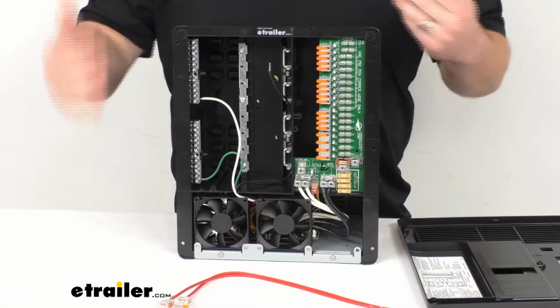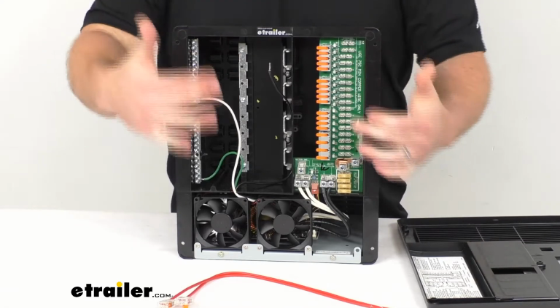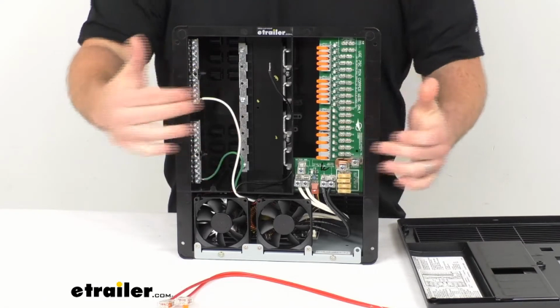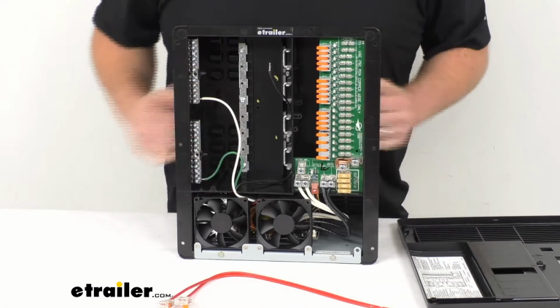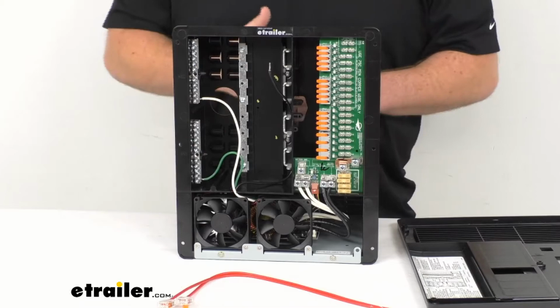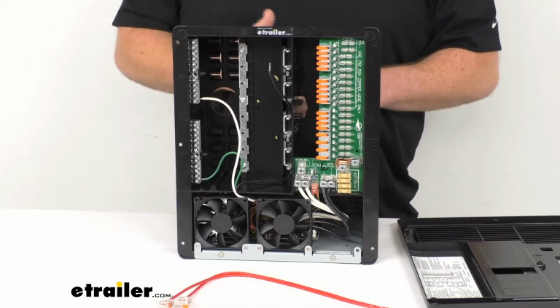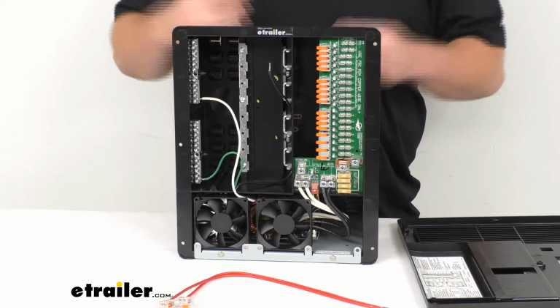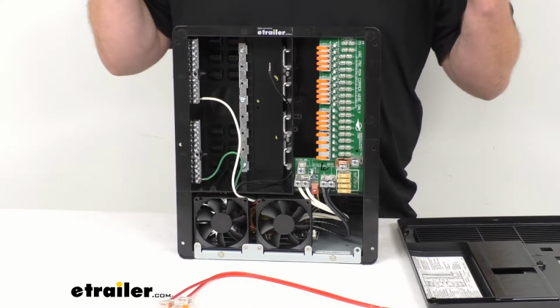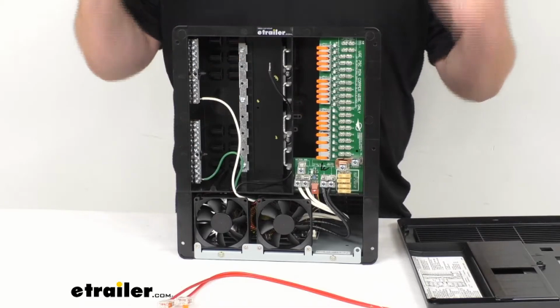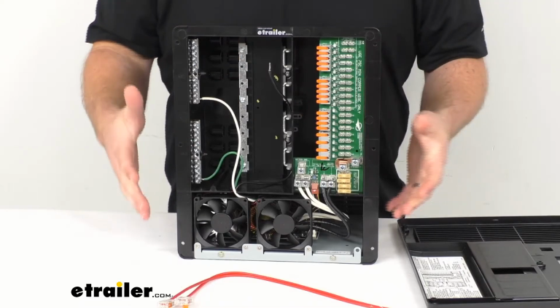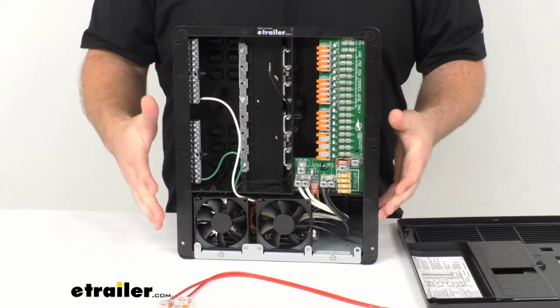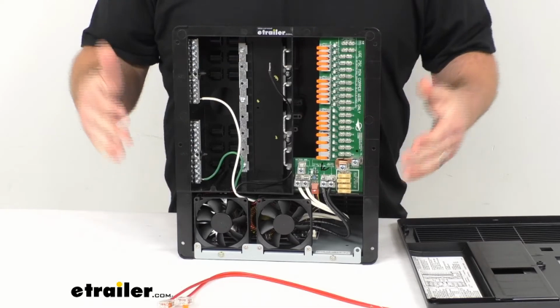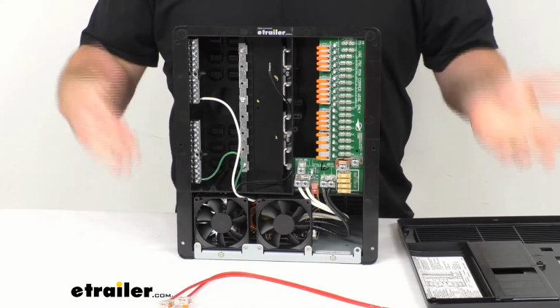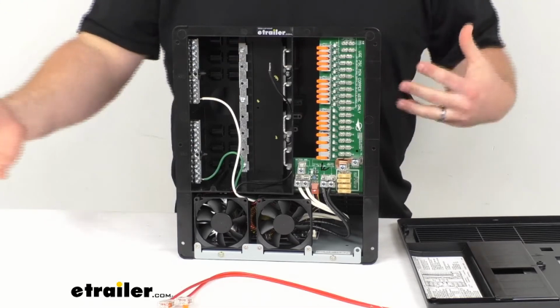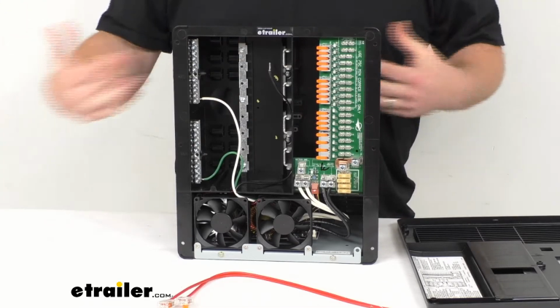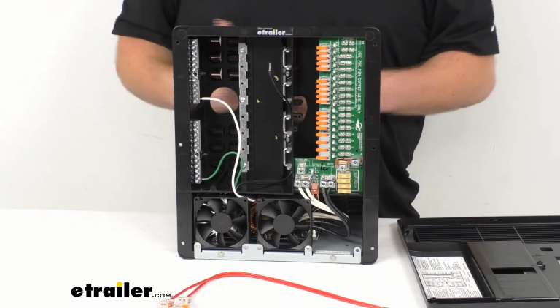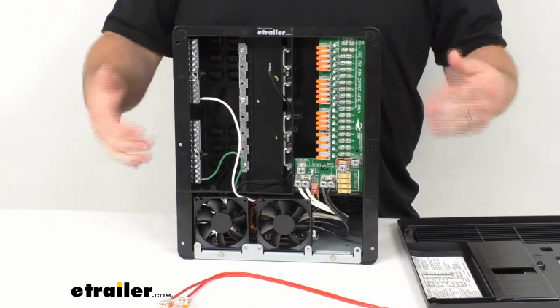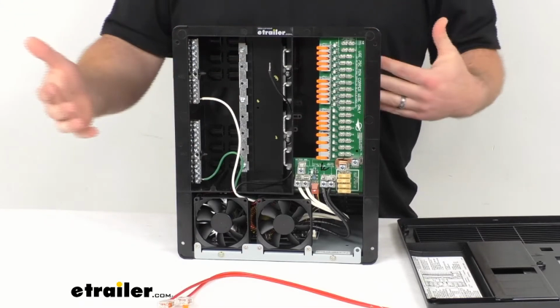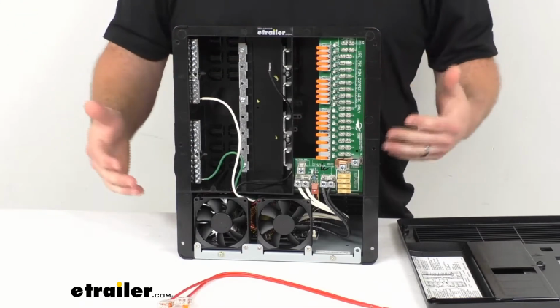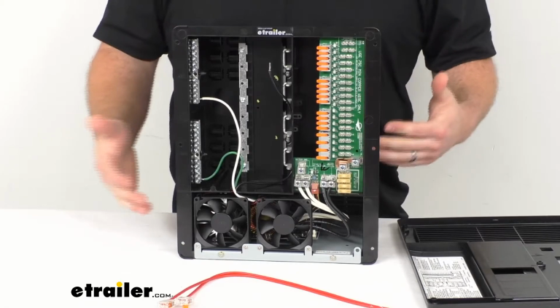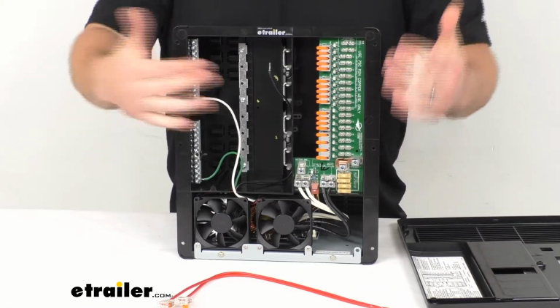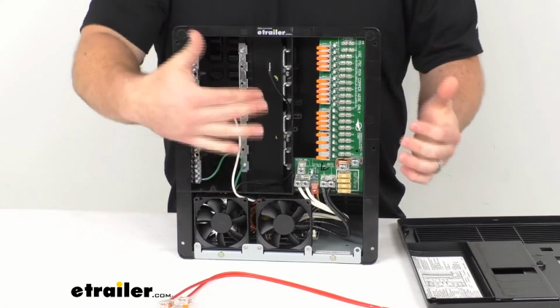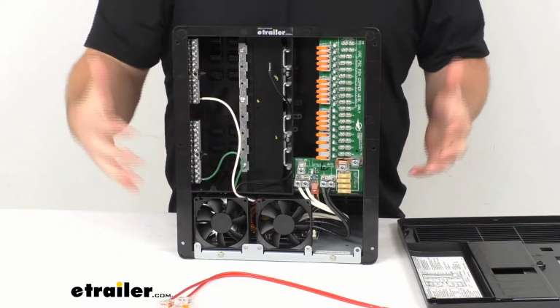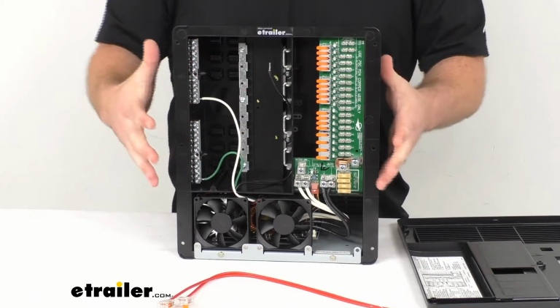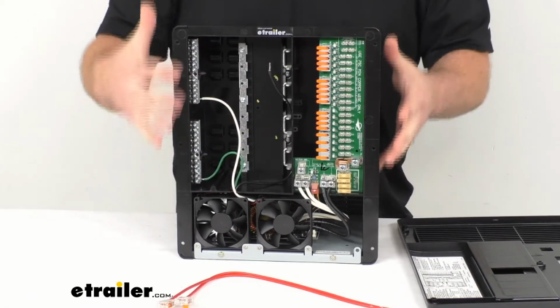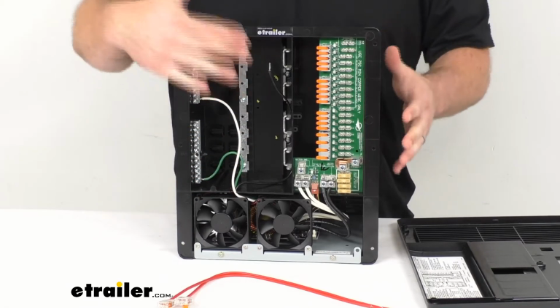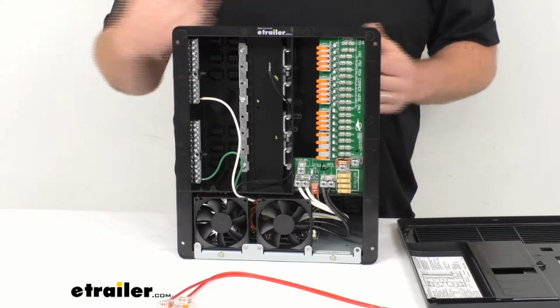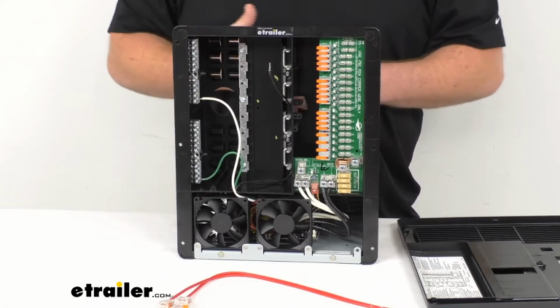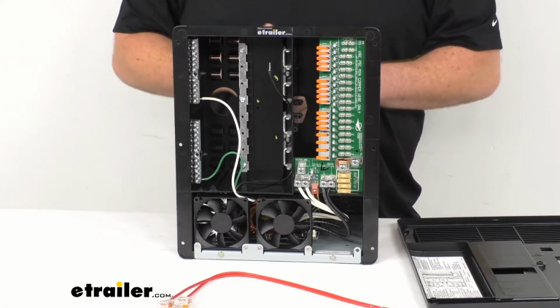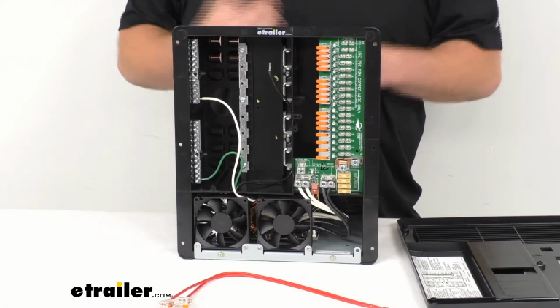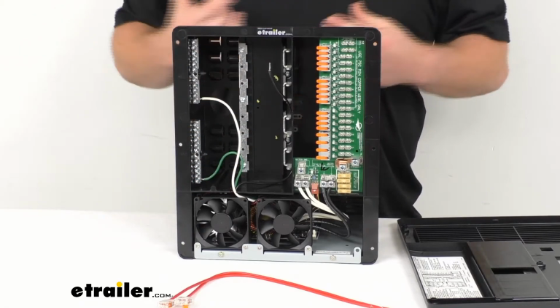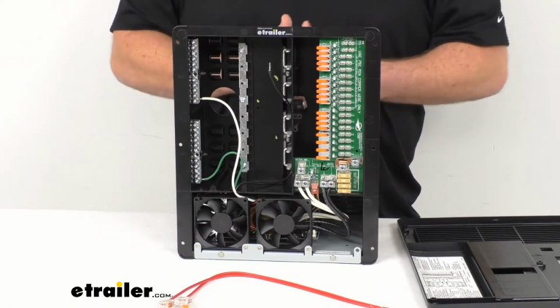So it's really nice to have that option there. If you currently have lead acid but you're thinking maybe in the future you'll switch to lithium, you can easily just use the one unit and switch back and forth as needed.